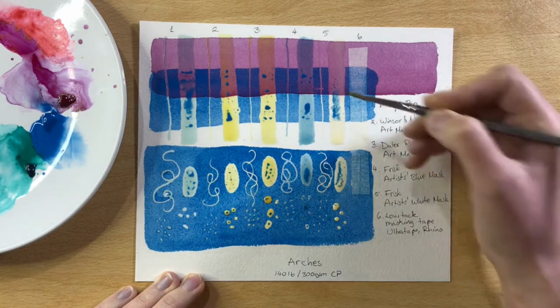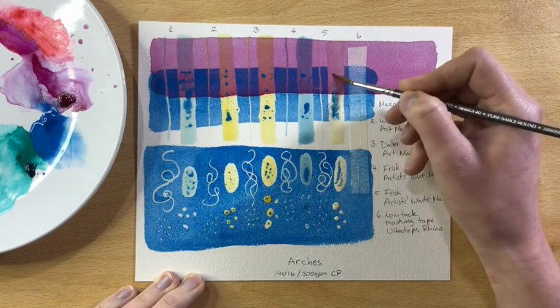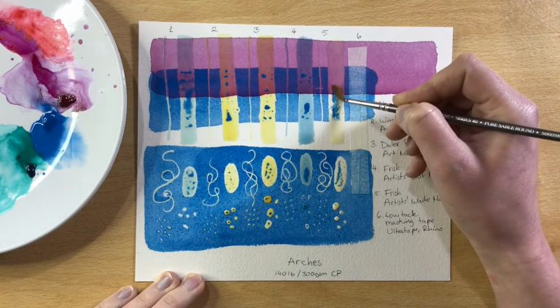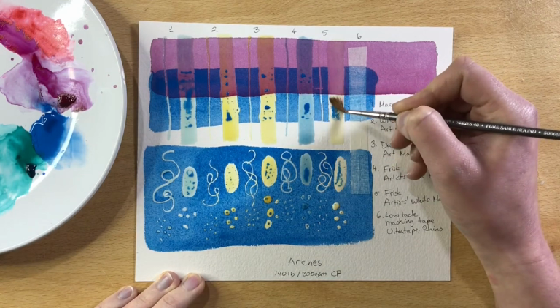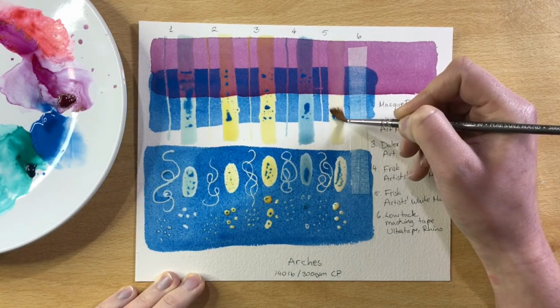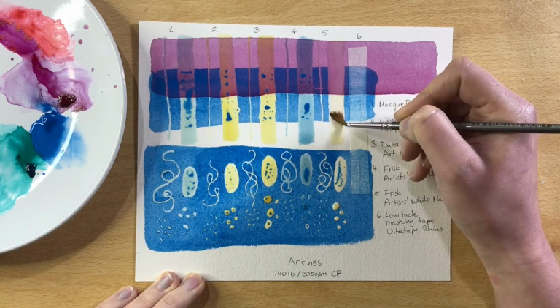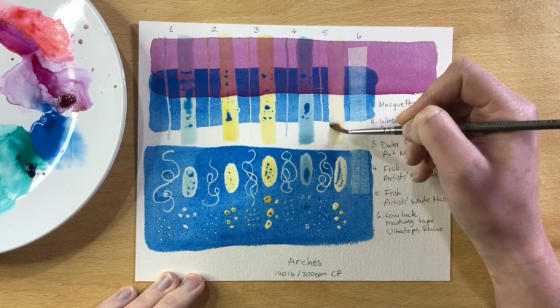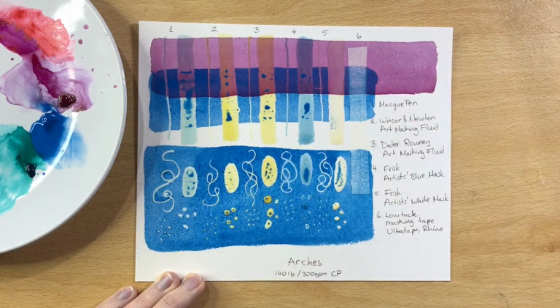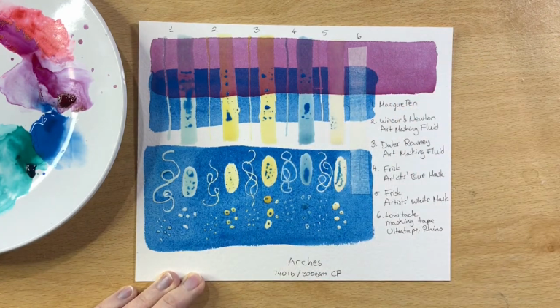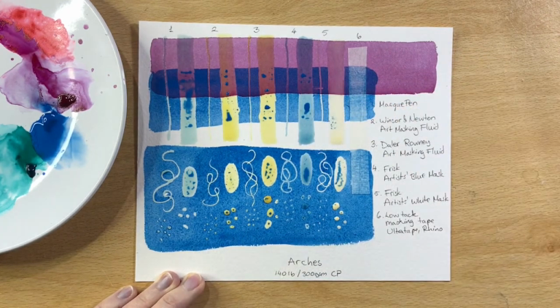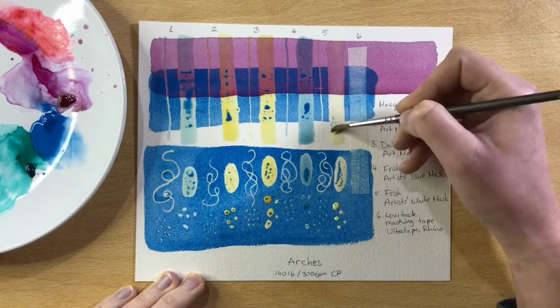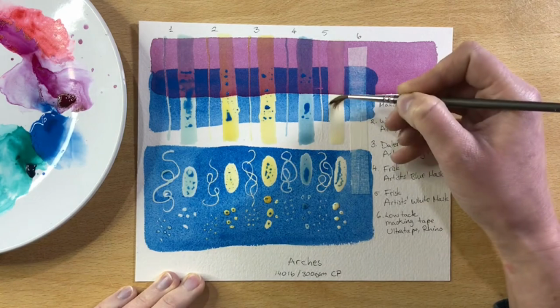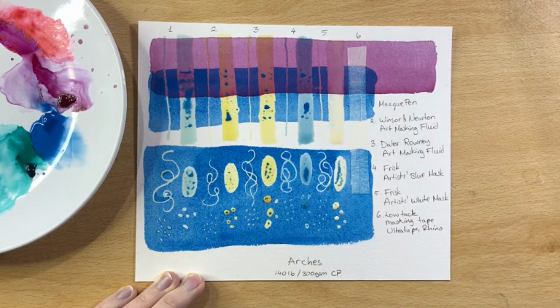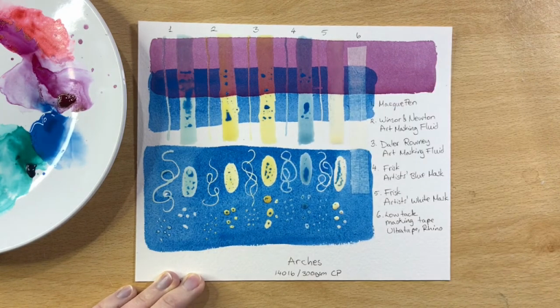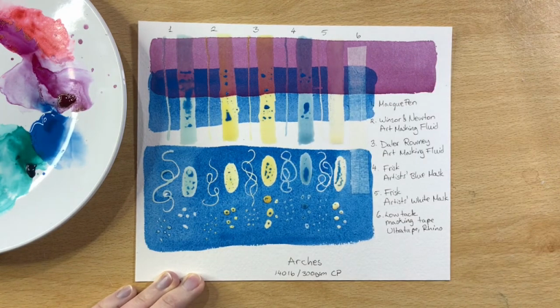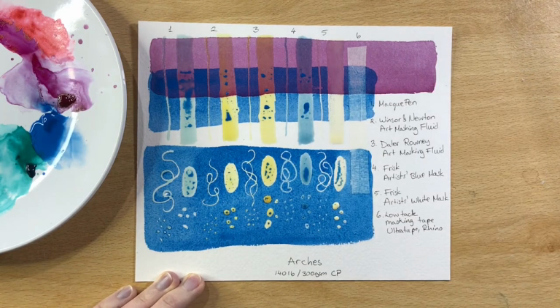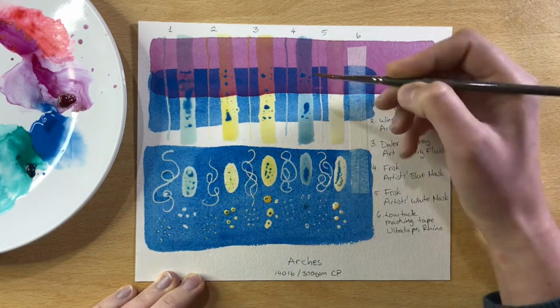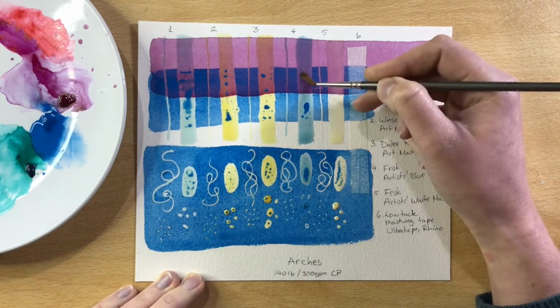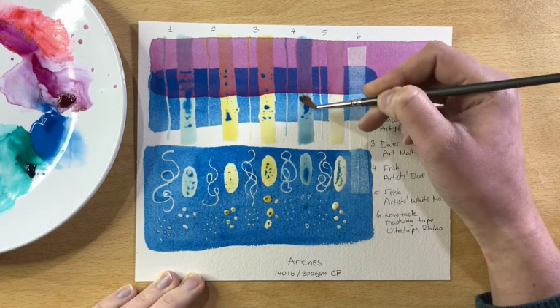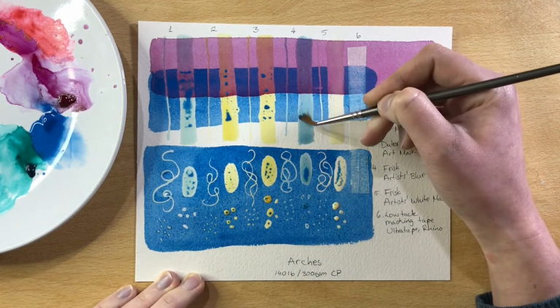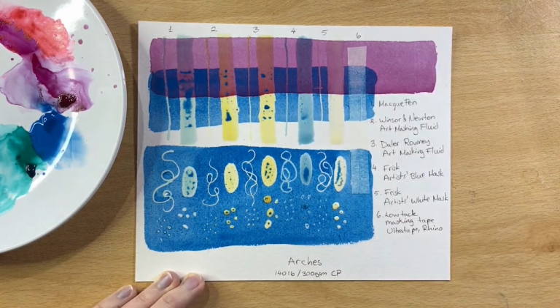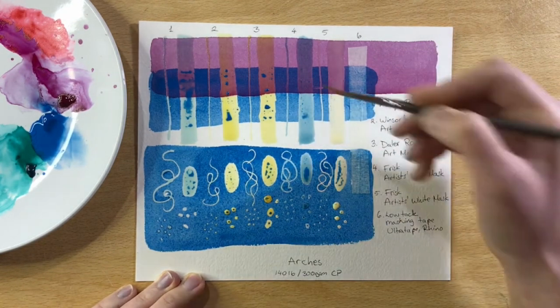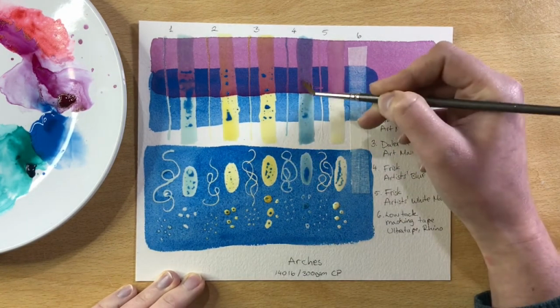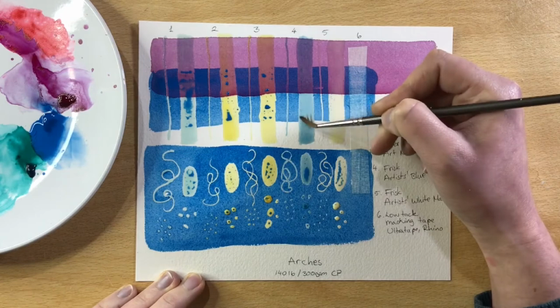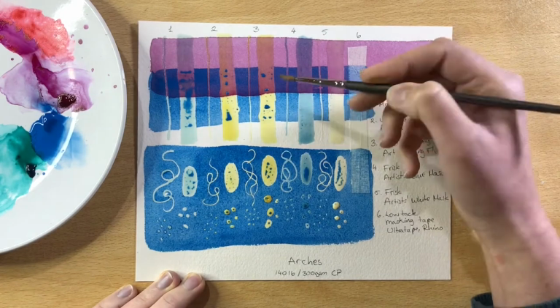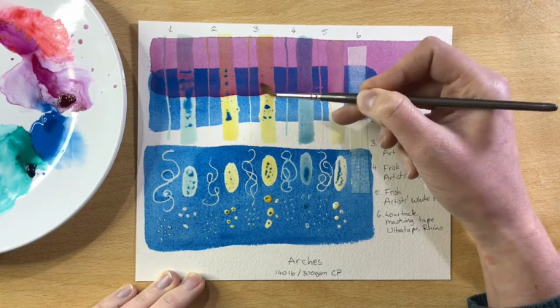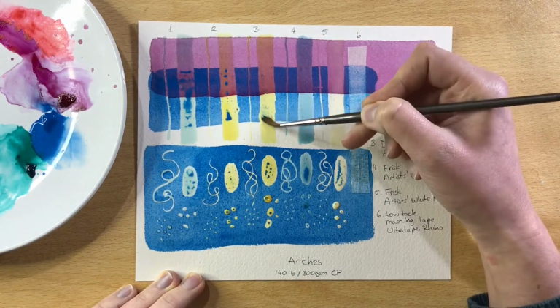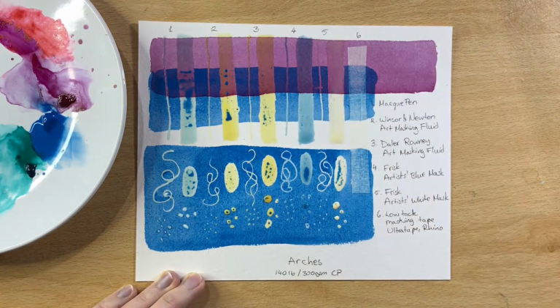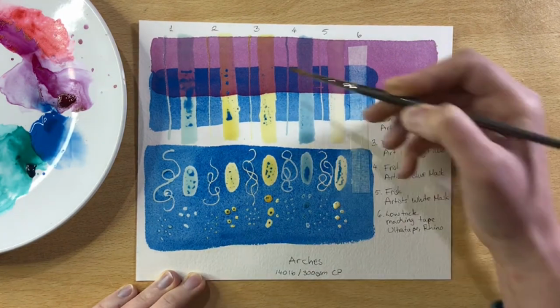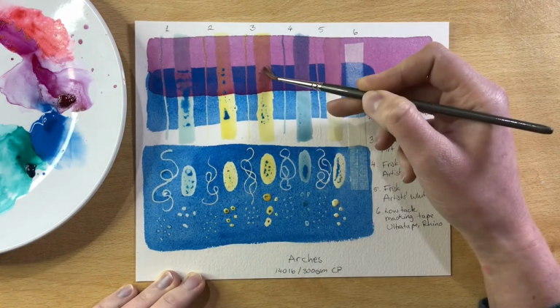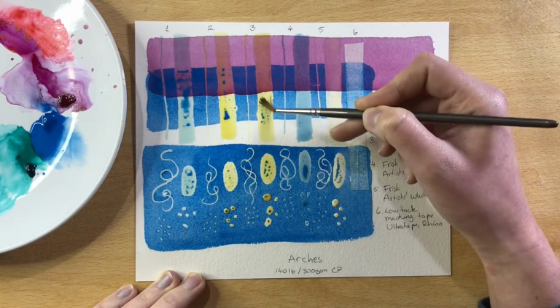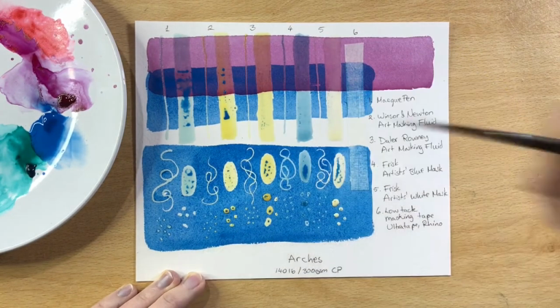With a clean damp brush I dab away any of the paint sitting on top of the masking fluid. The last thing I want is for that to dry and then transfer over to the paper when I remove the masking fluid — I don't know if that's ever happened to you but it definitely happened to me.